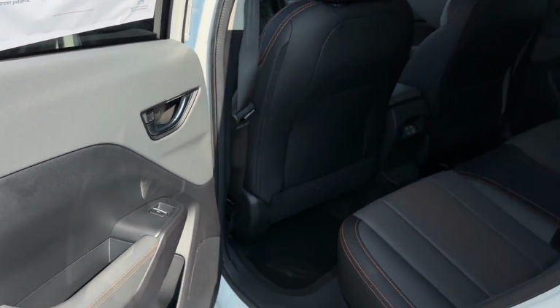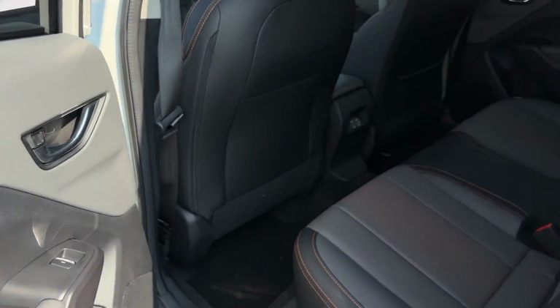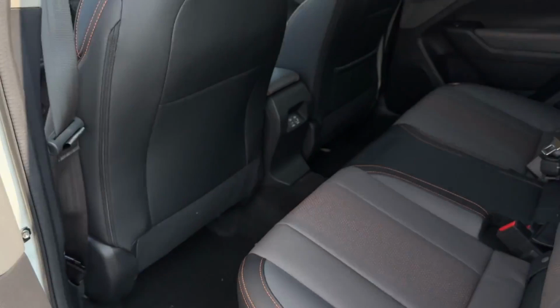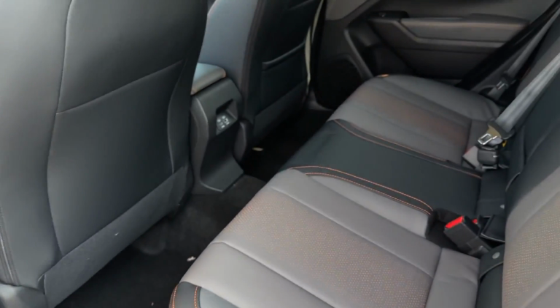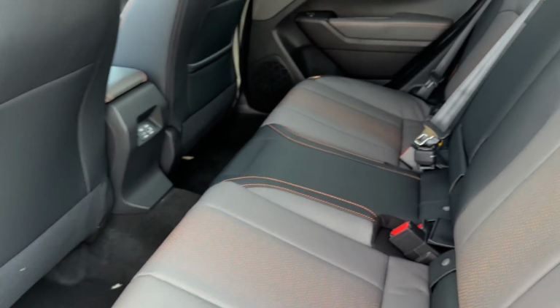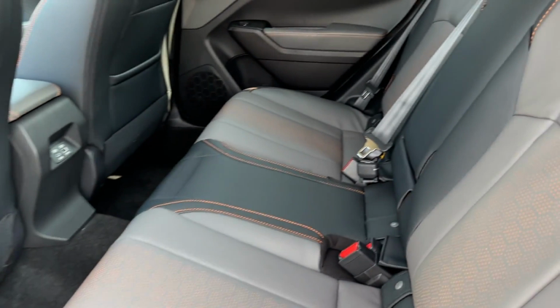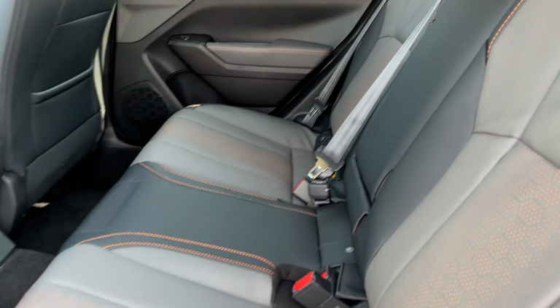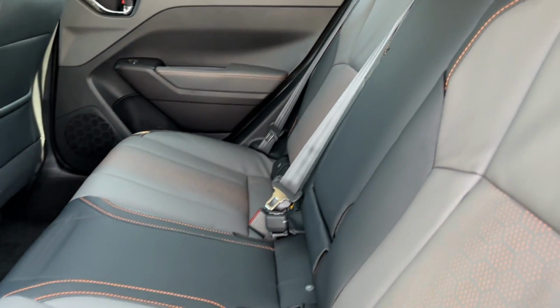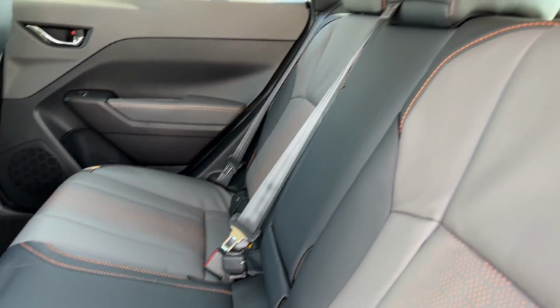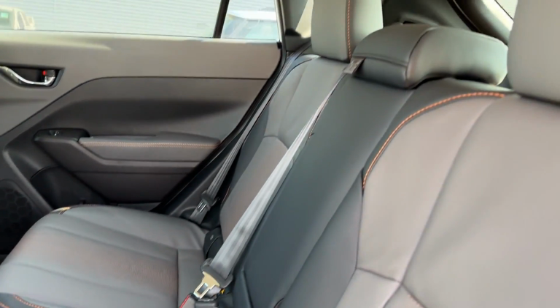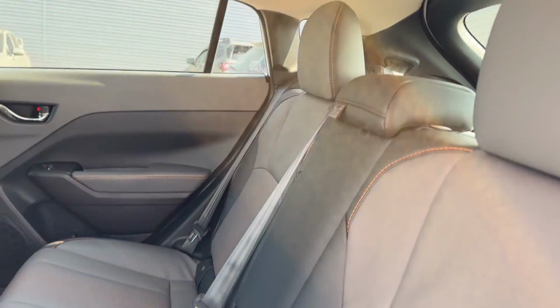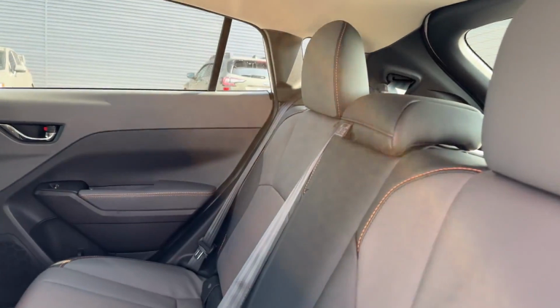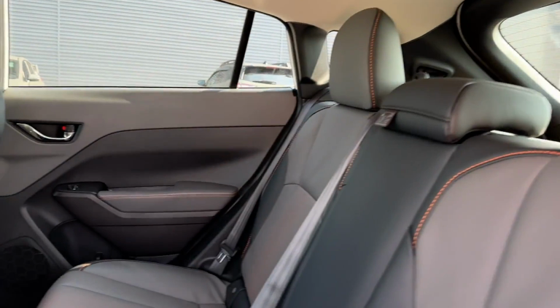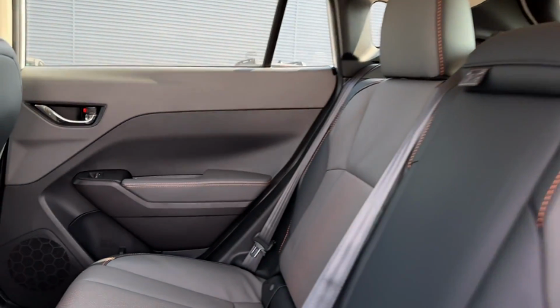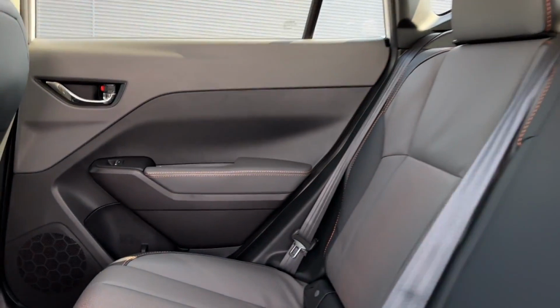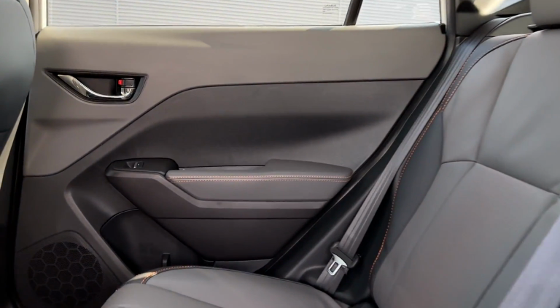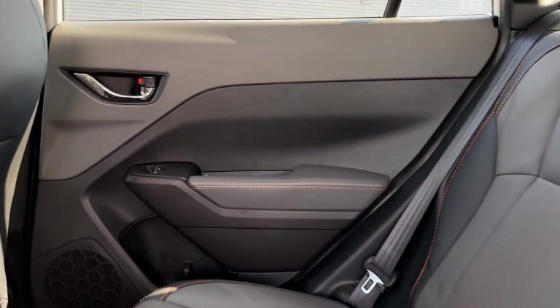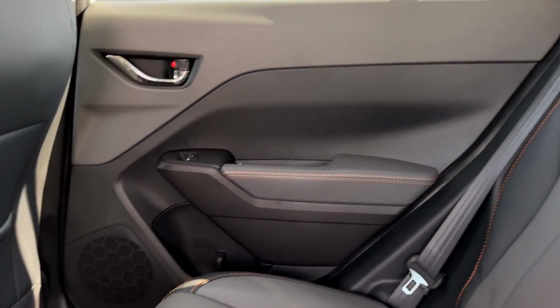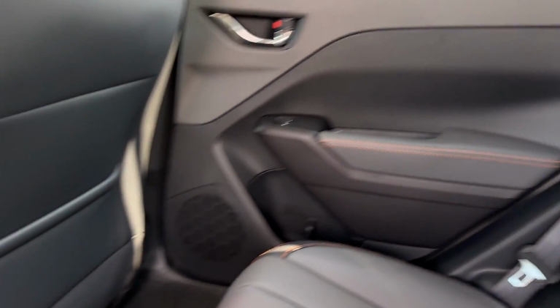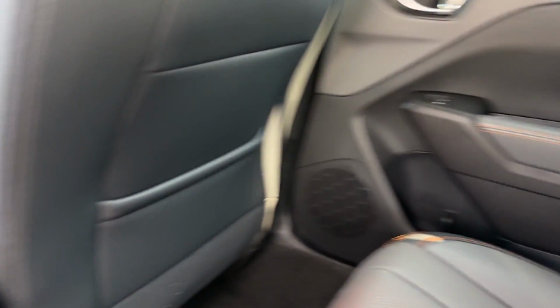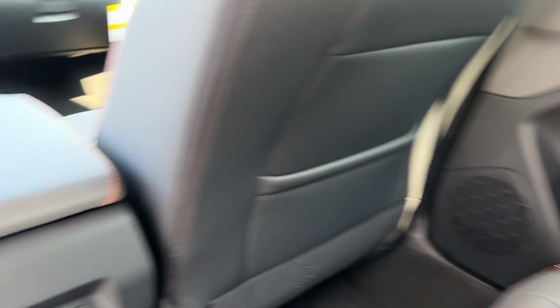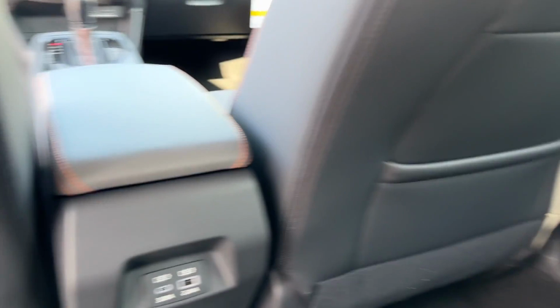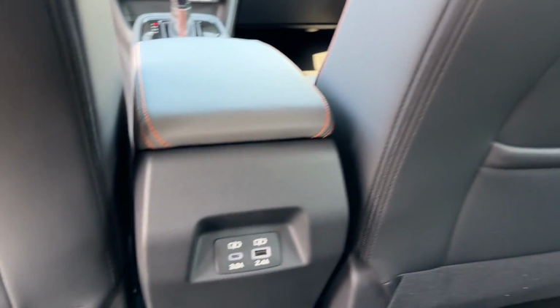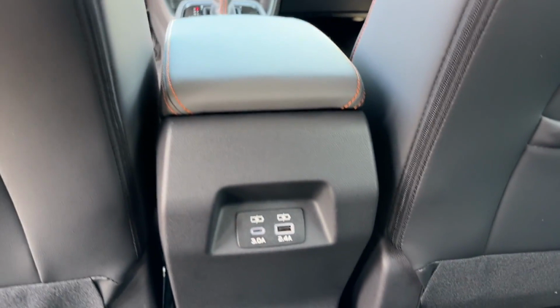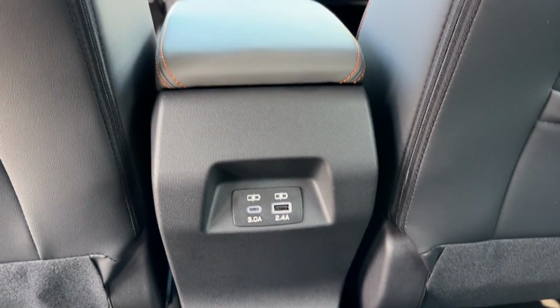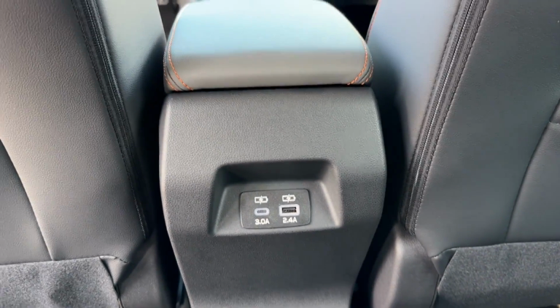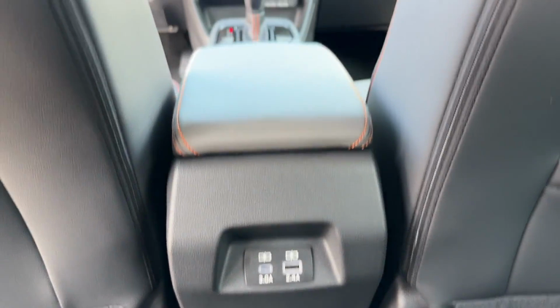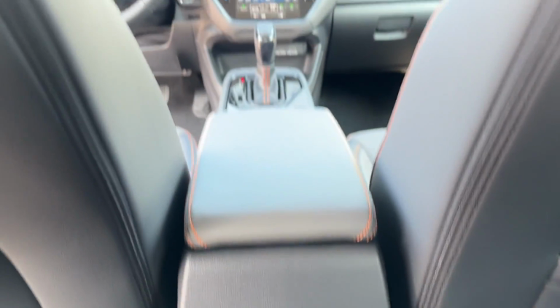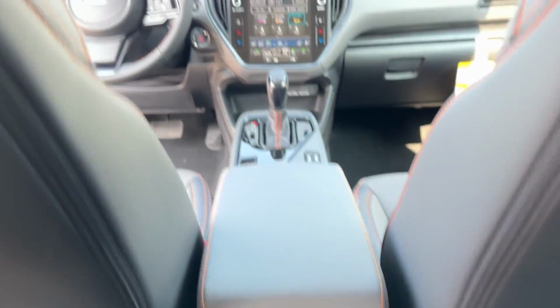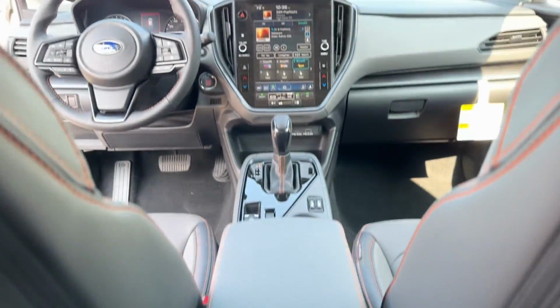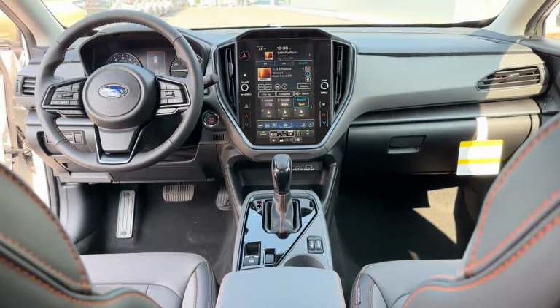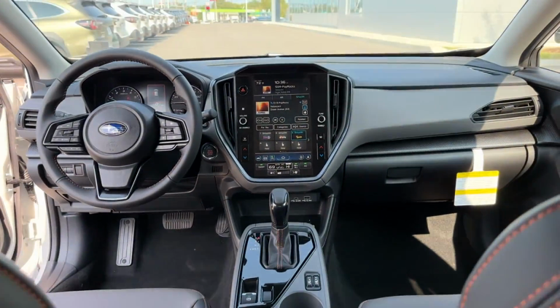Heated Side View Mirrors. Leather Seats. Backup Camera. Tinted Windows. Power Driver Seat. Pass-Through Rear Seat. Bluetooth. Brake Assist.